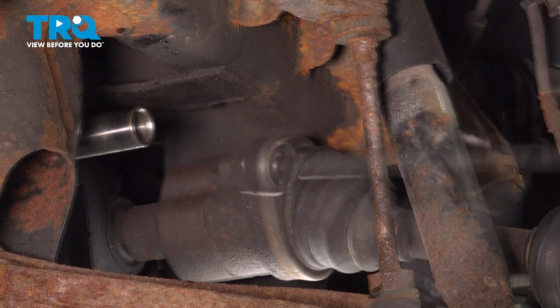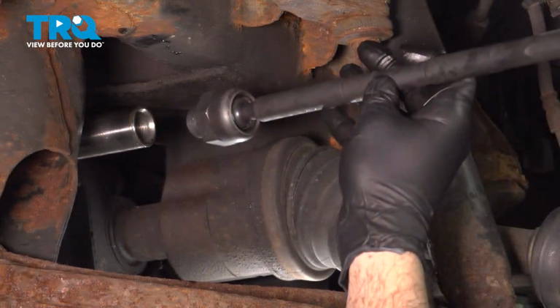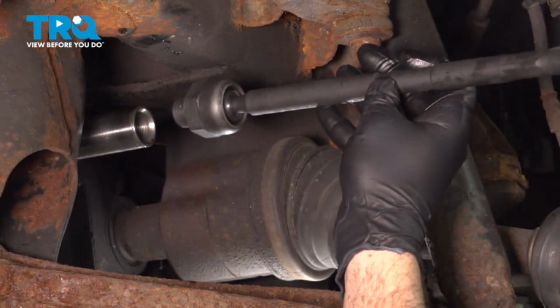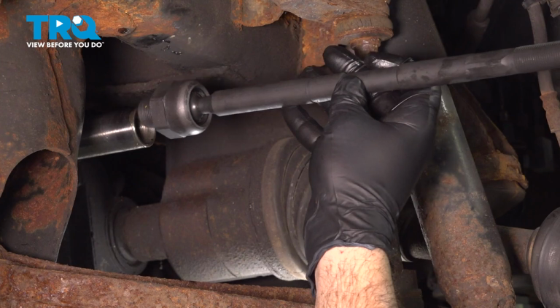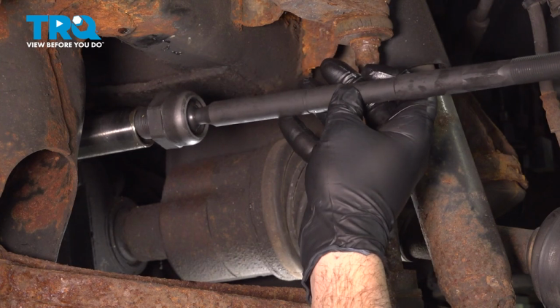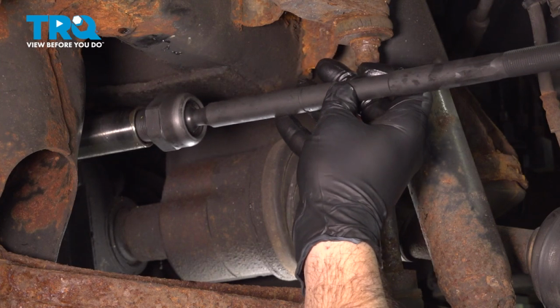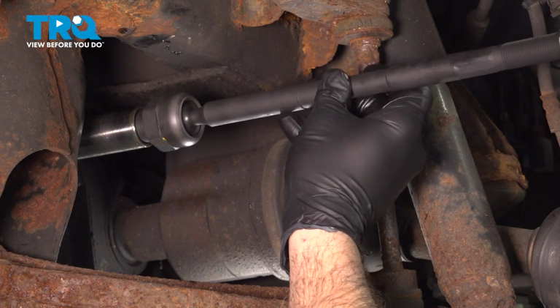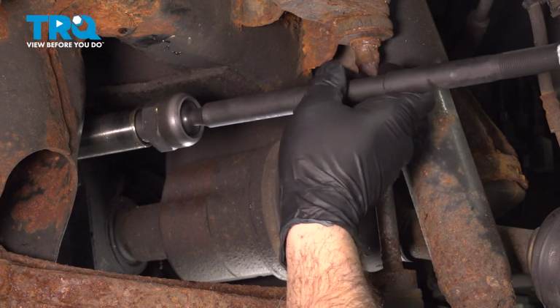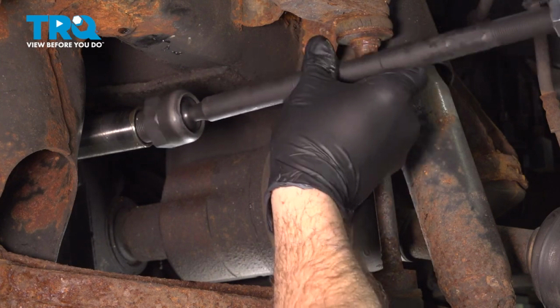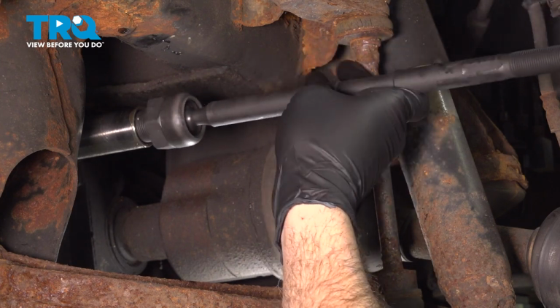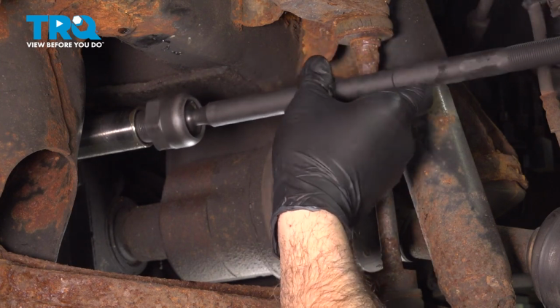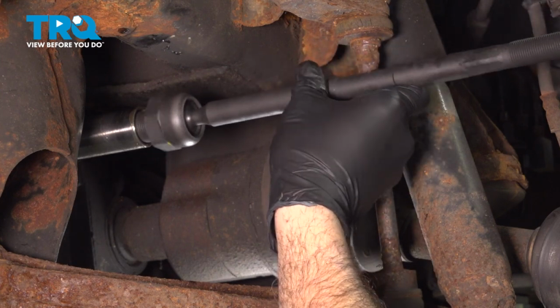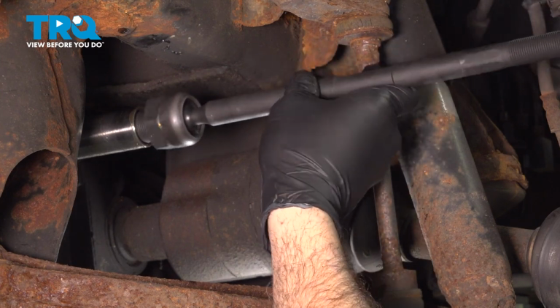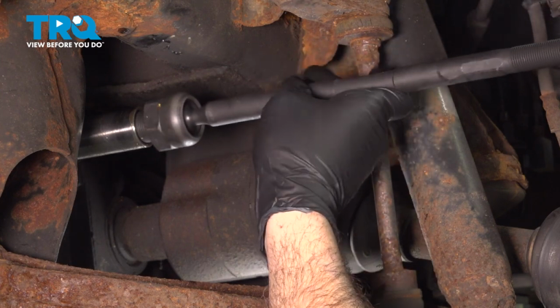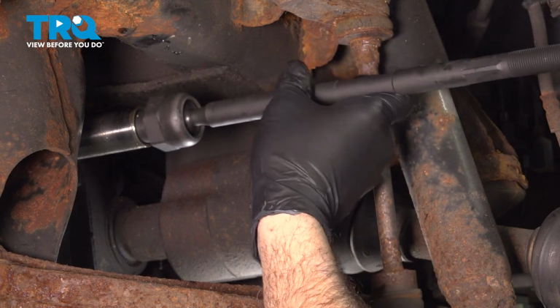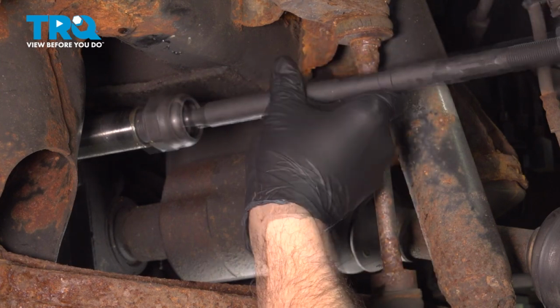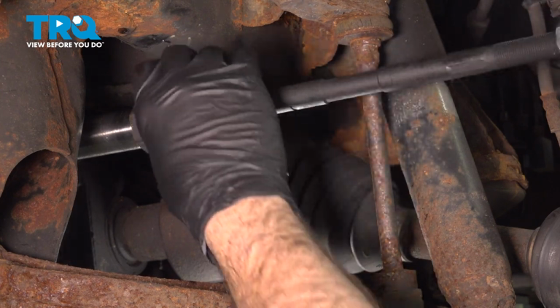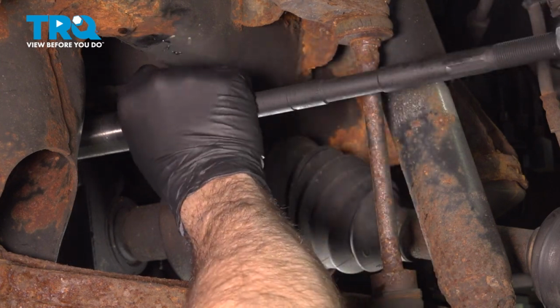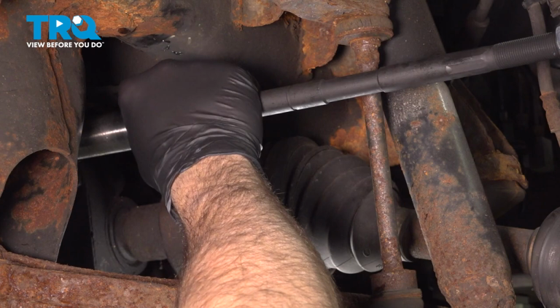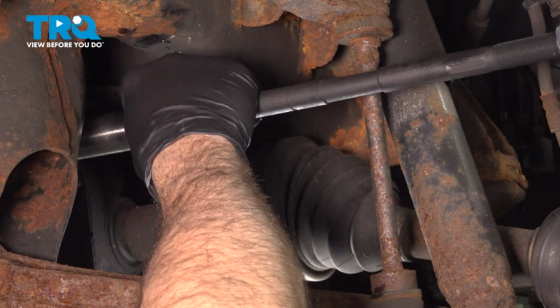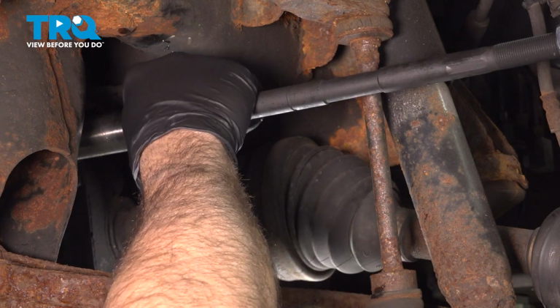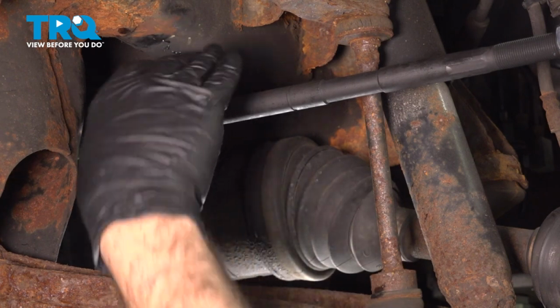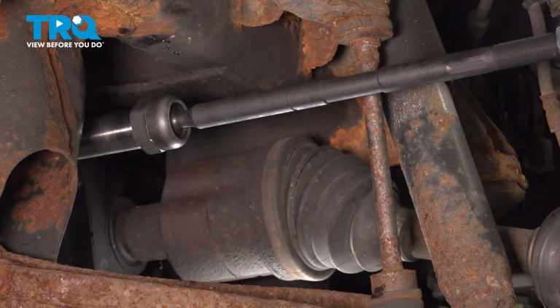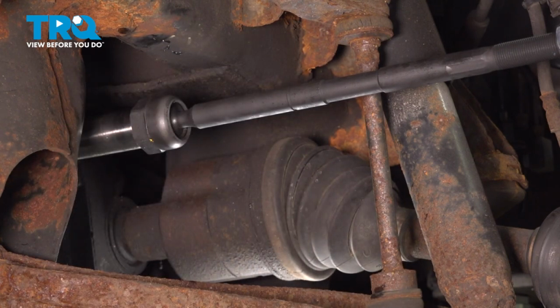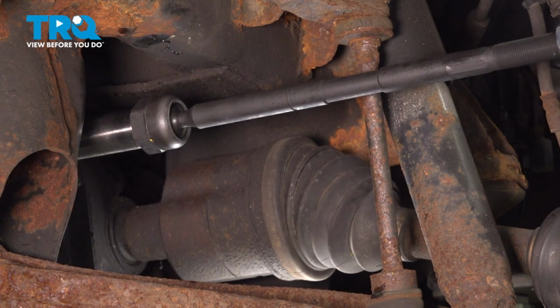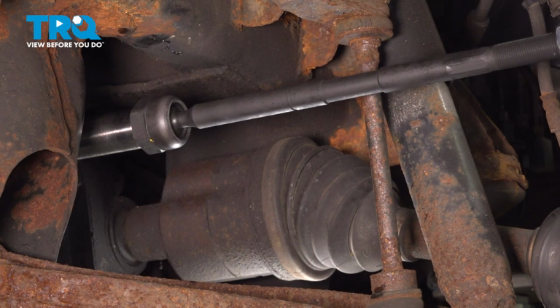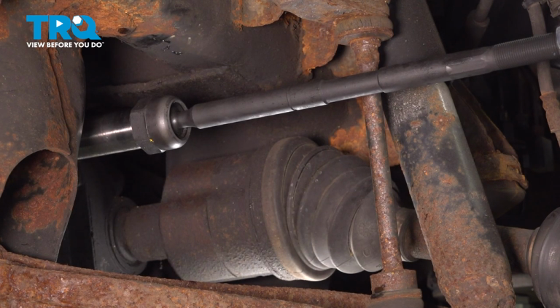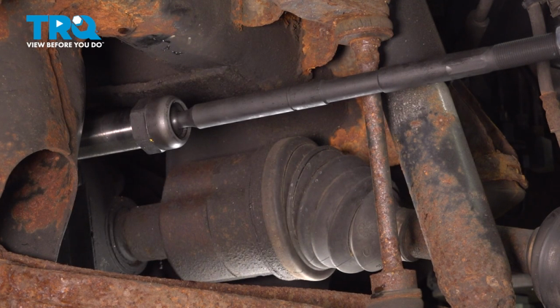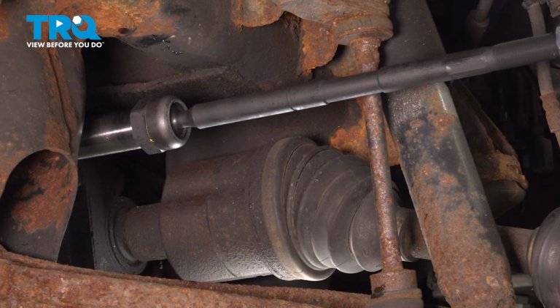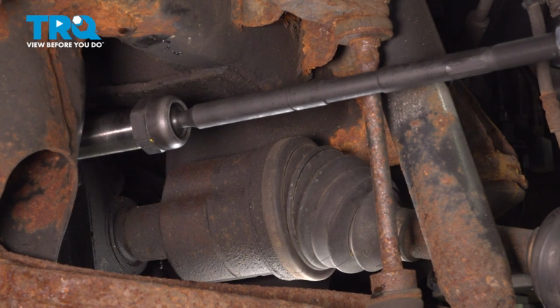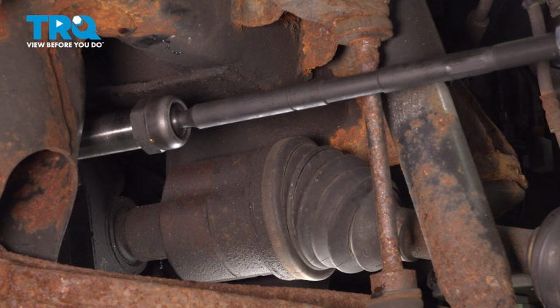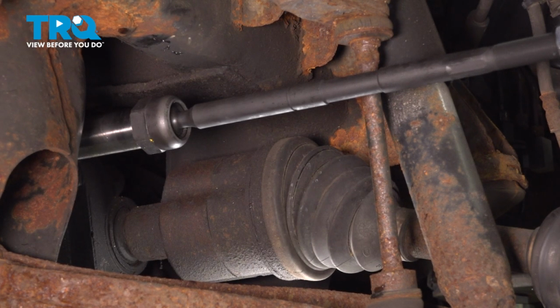Now install your inner tie rod. Thread that in until it bottoms out, then go ahead and use our pliers to tighten that down.